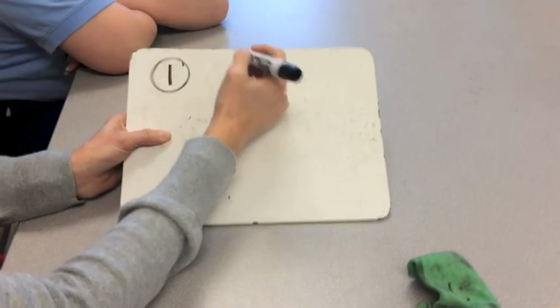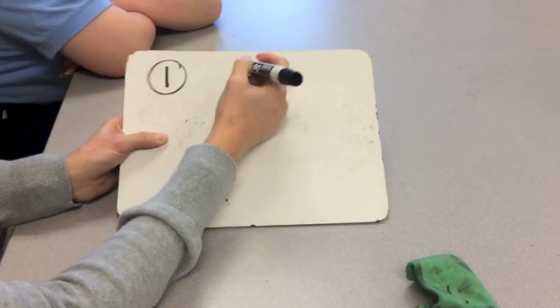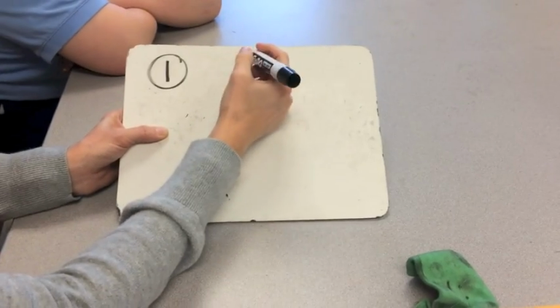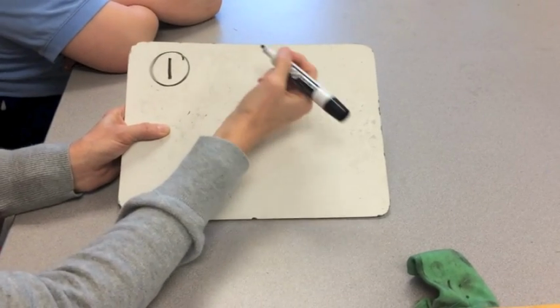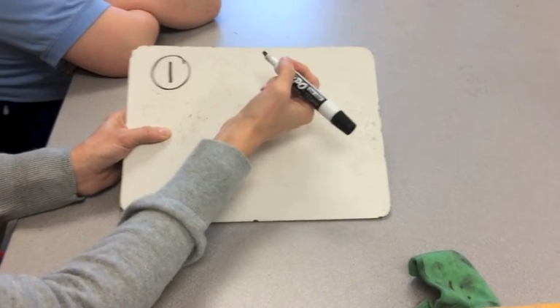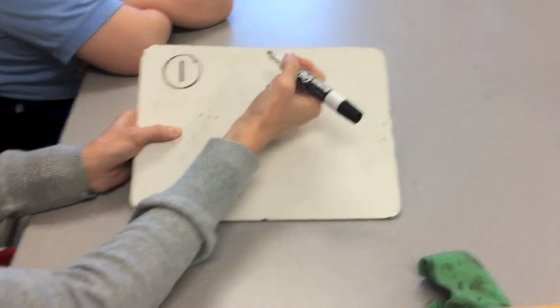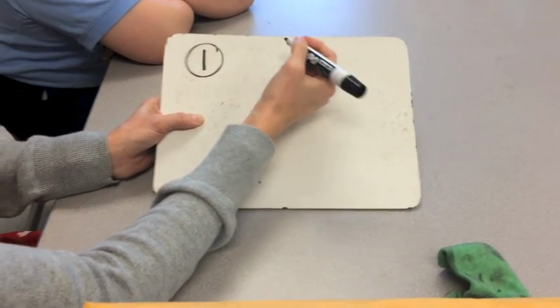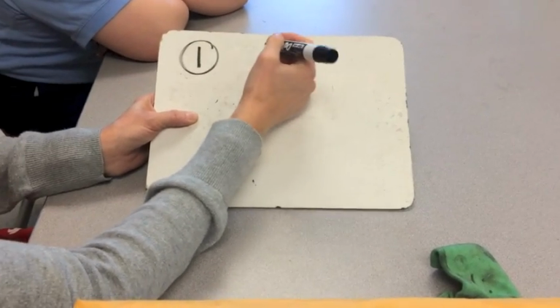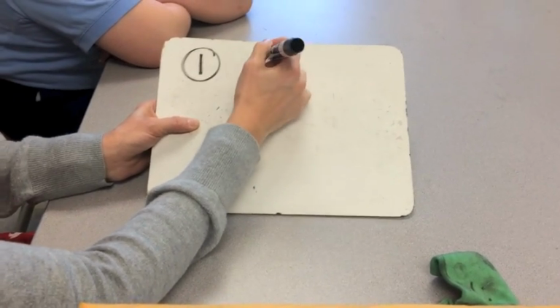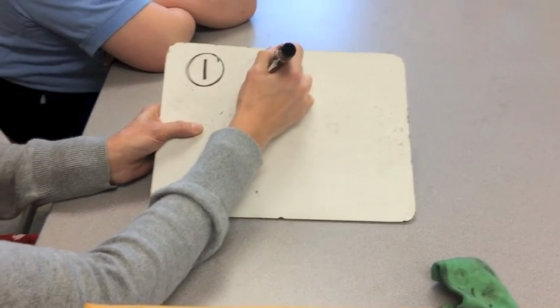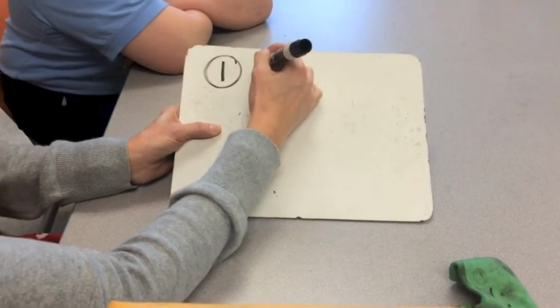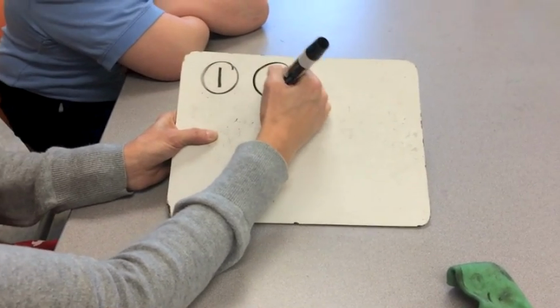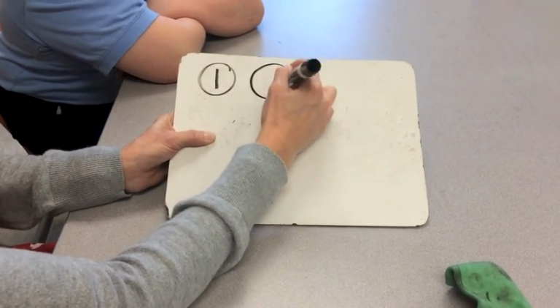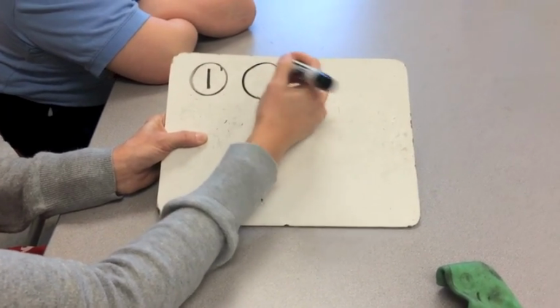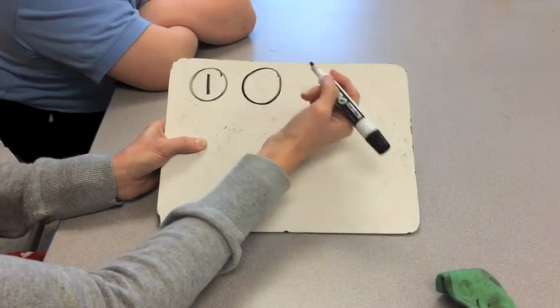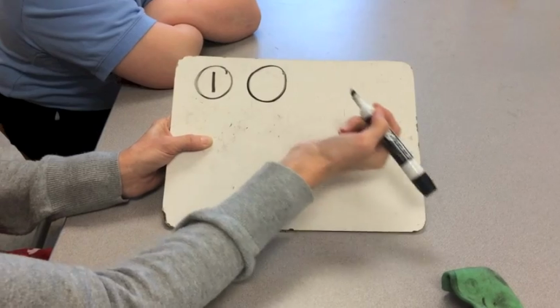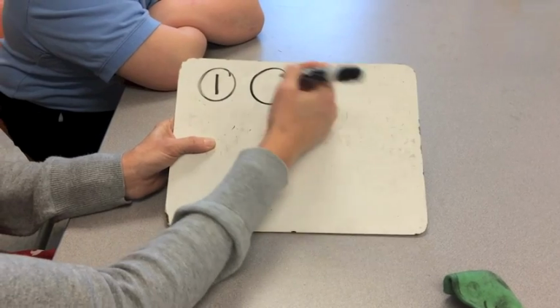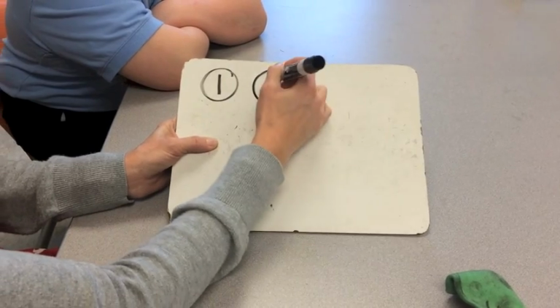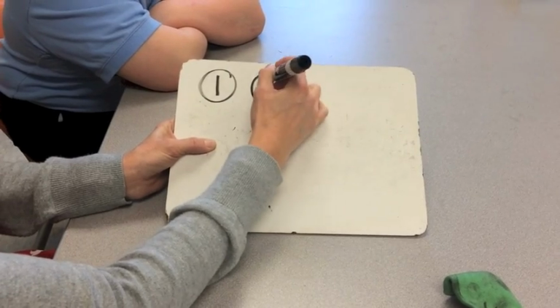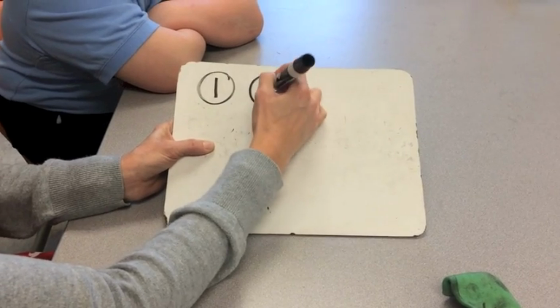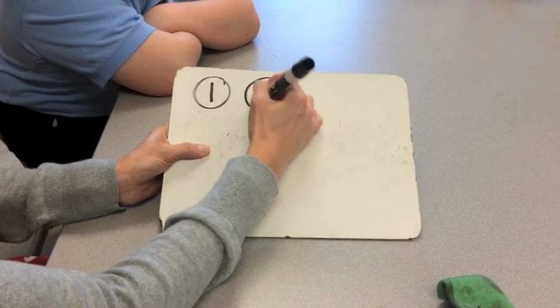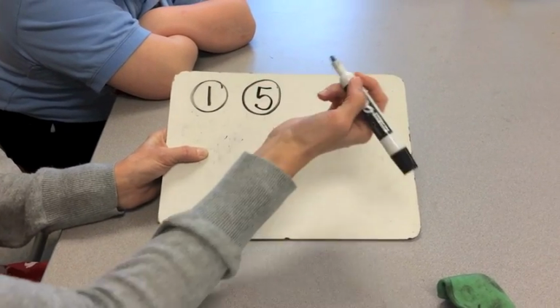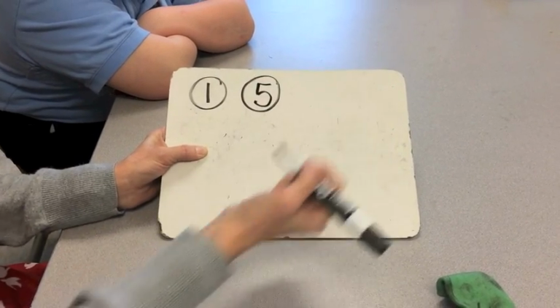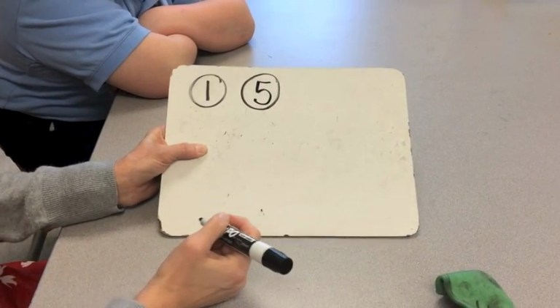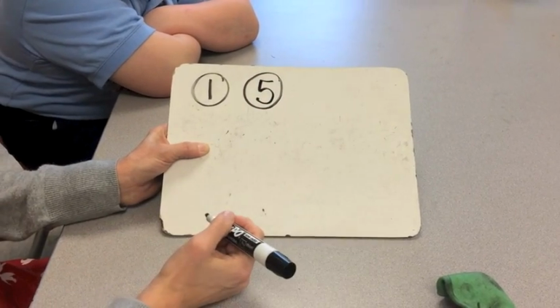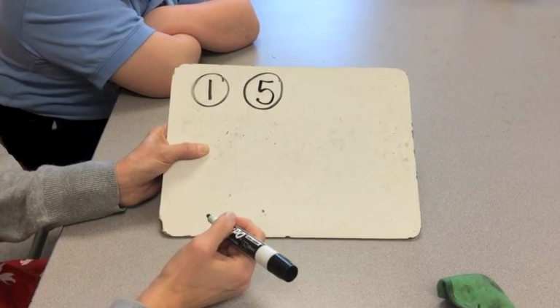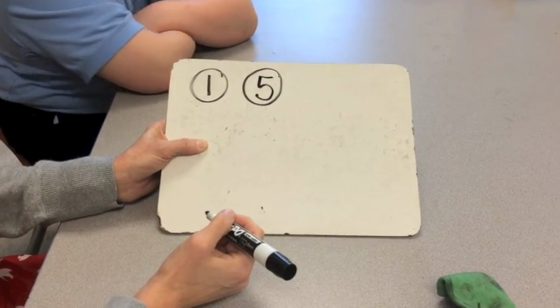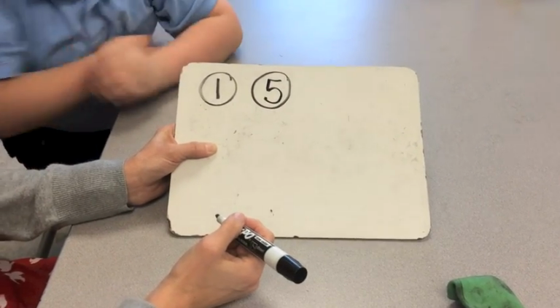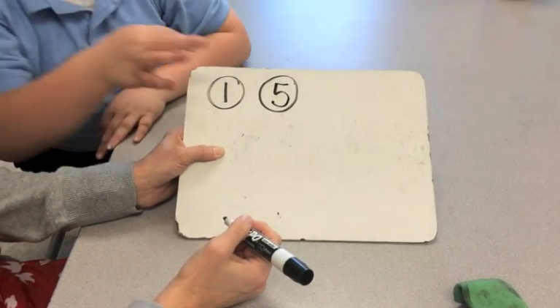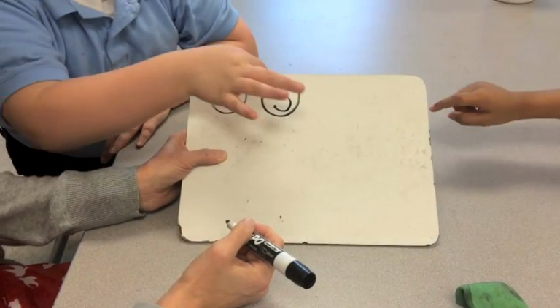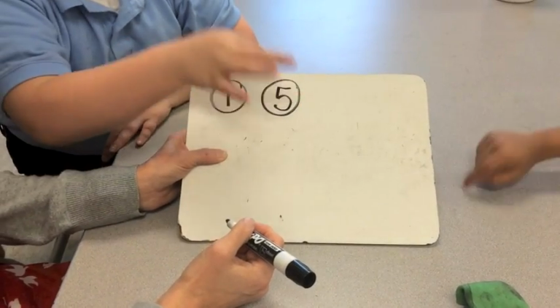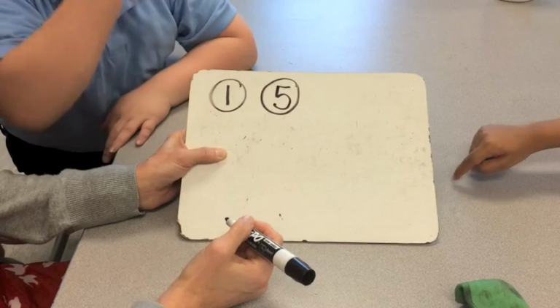Our next smallest coin is a nickel, worth five cents. Tell me, where does the touch dot go on our nickel? In the middle.